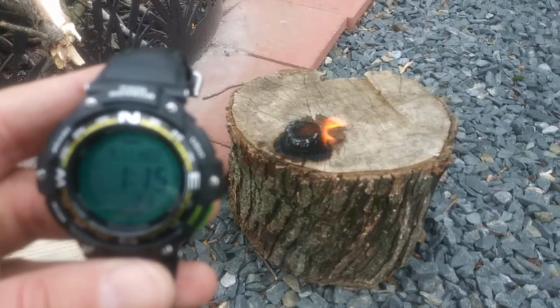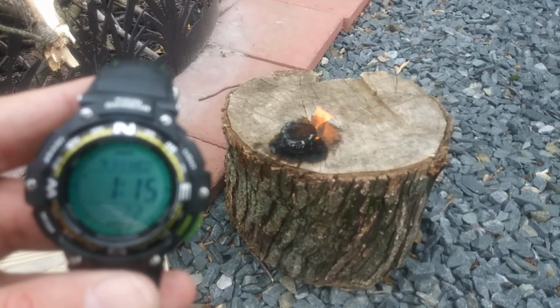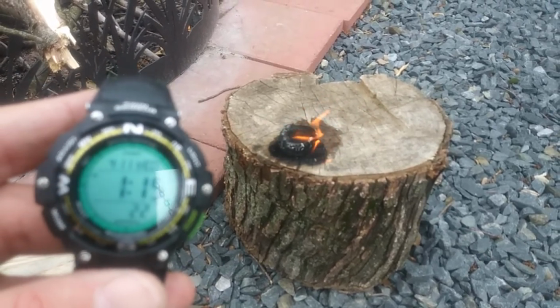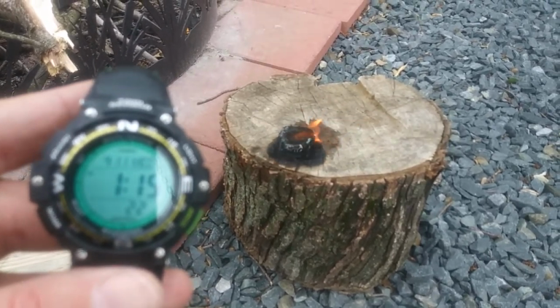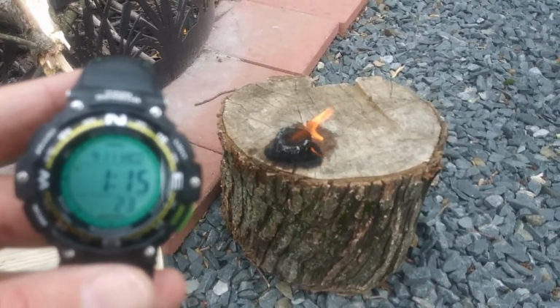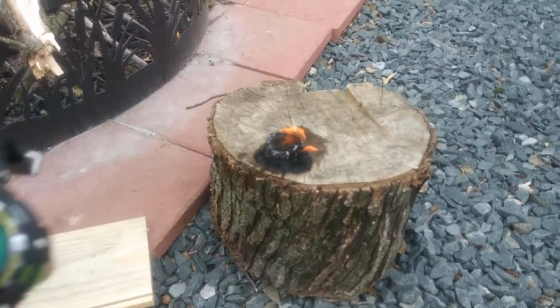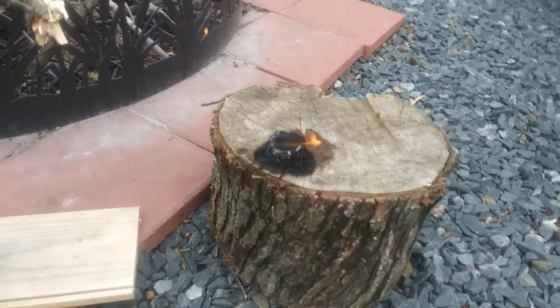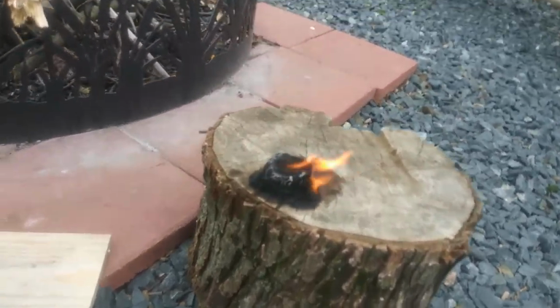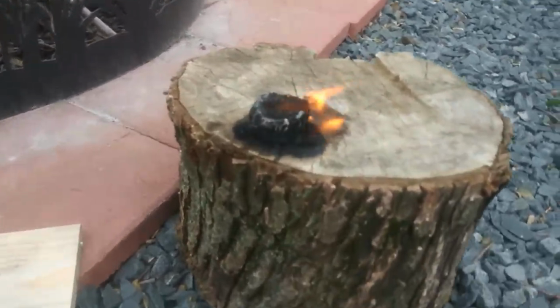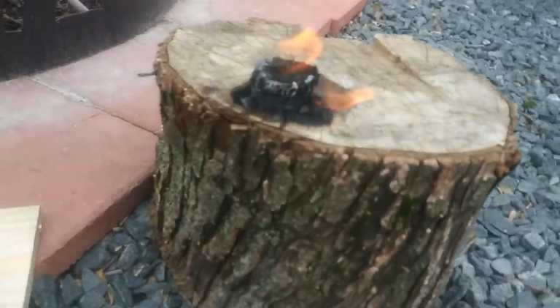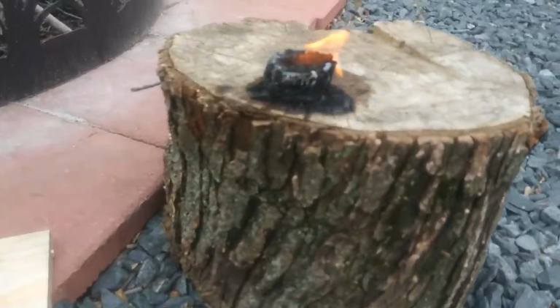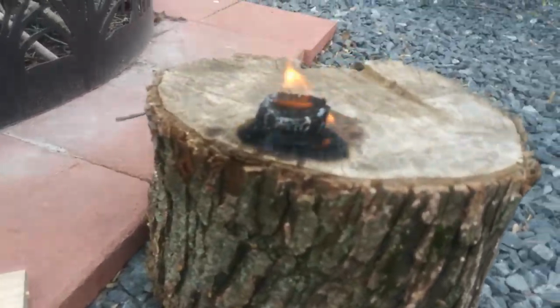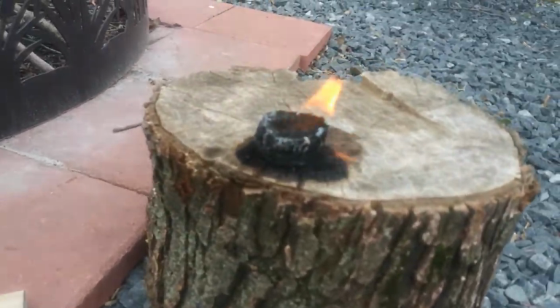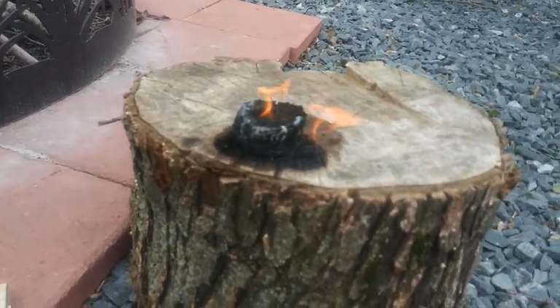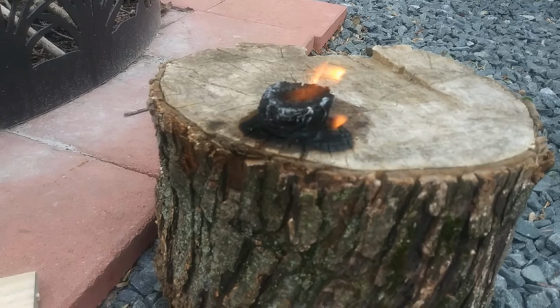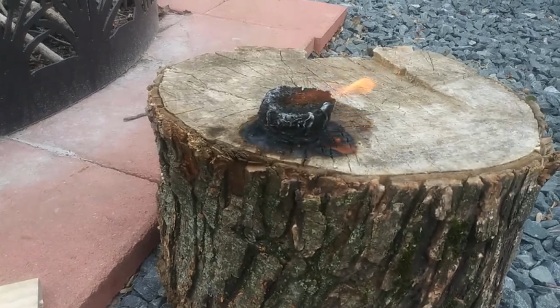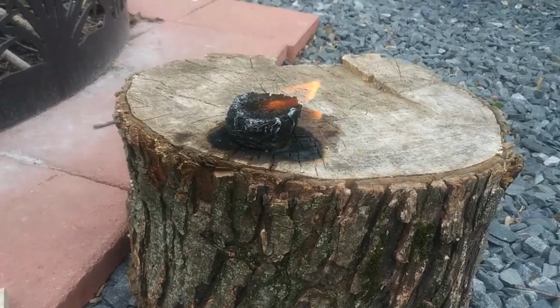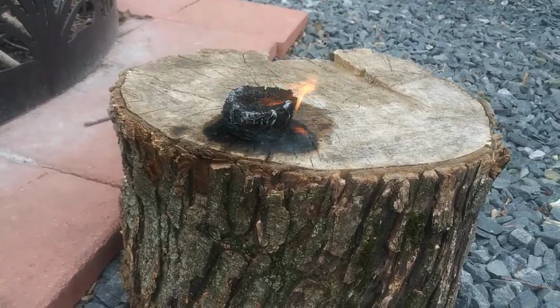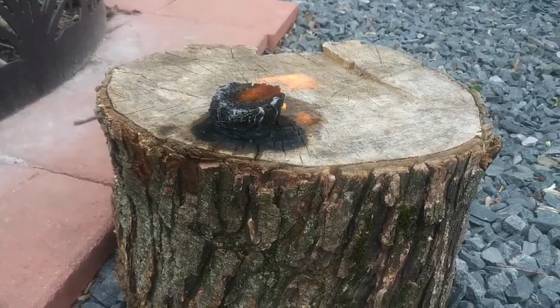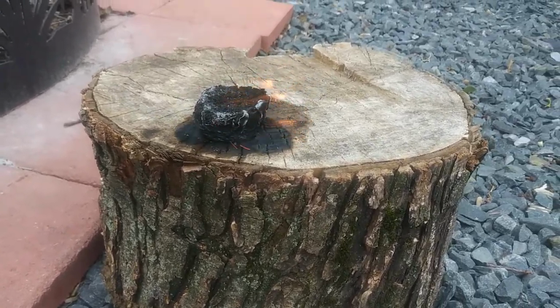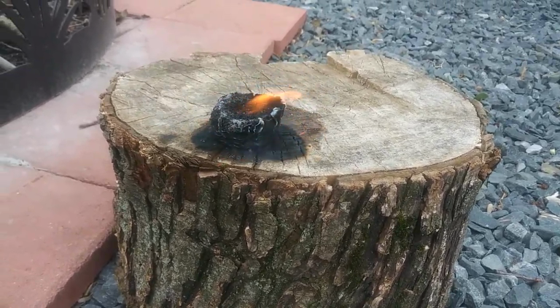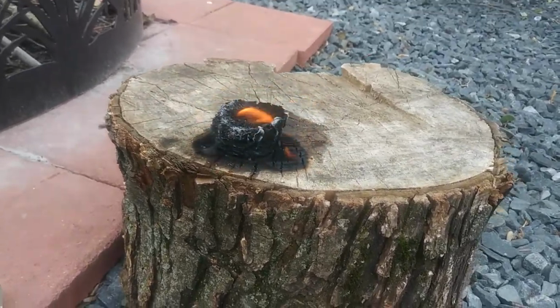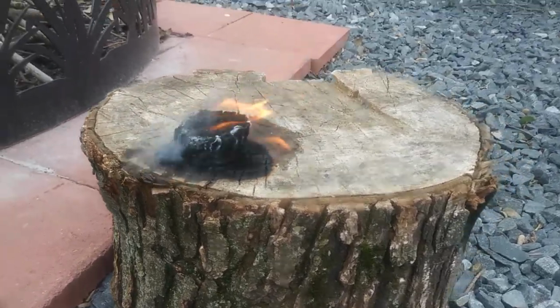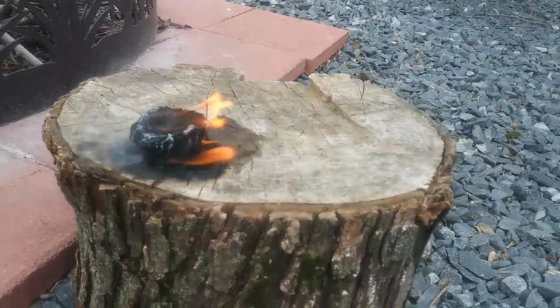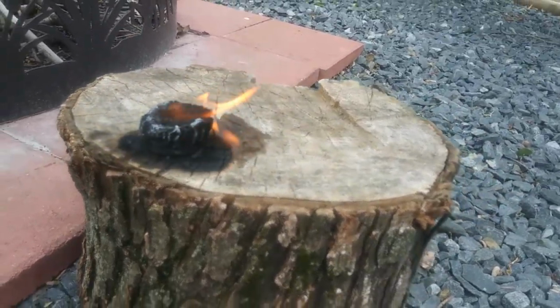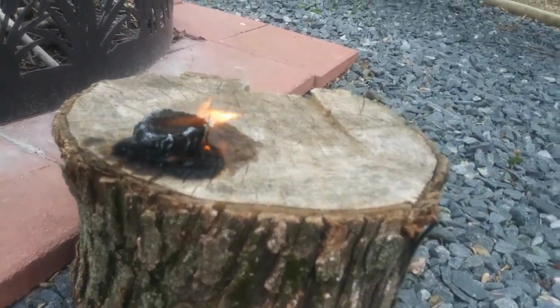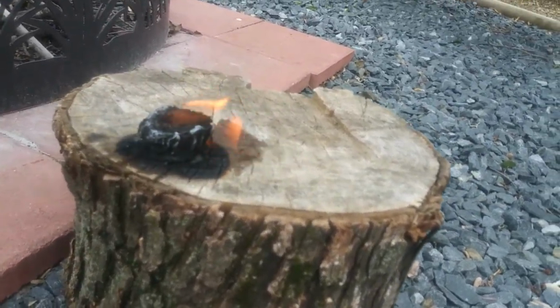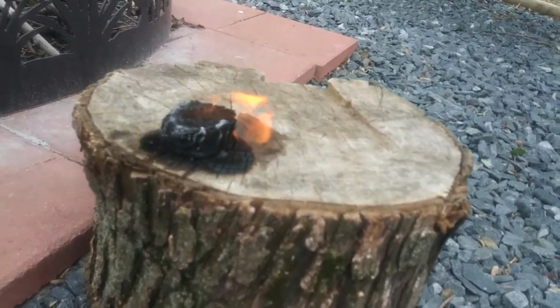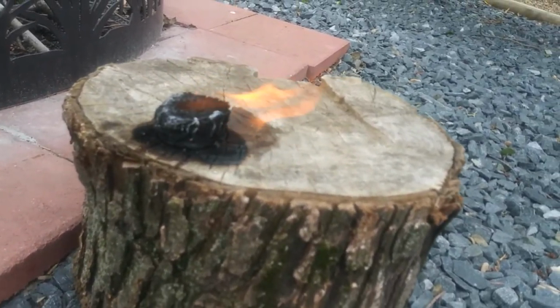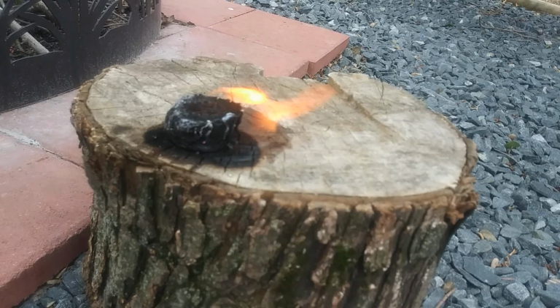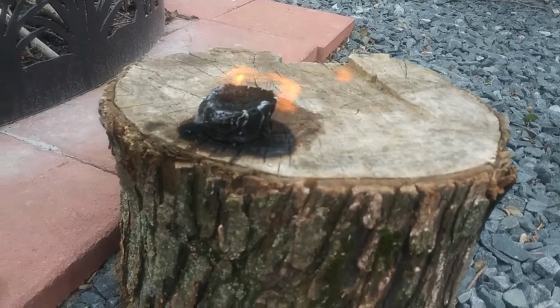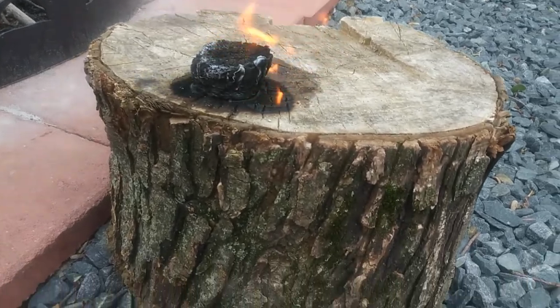The time is only 1:15 and it looks like we're maybe a little bit more than halfway done, but it still has a steady, solid flame.